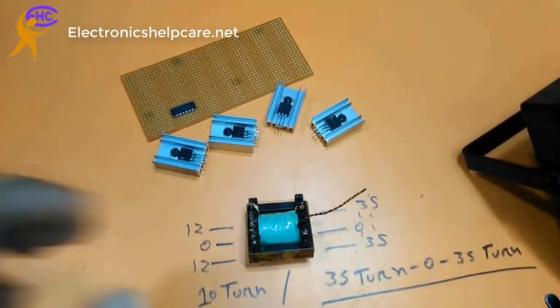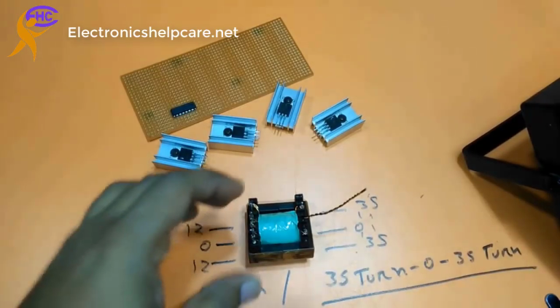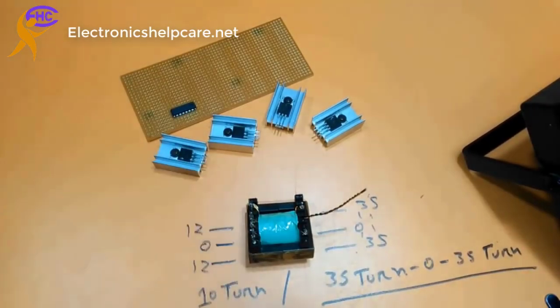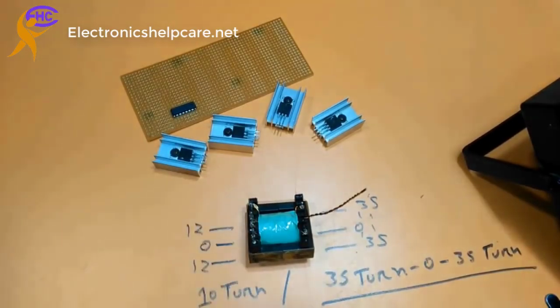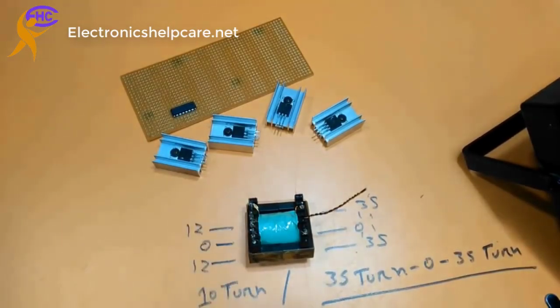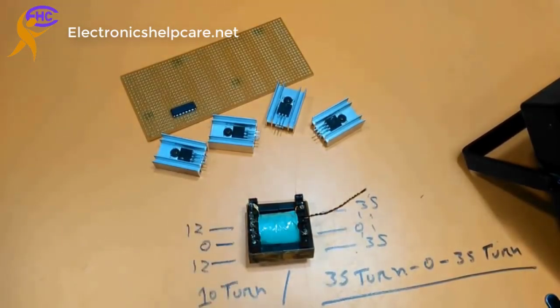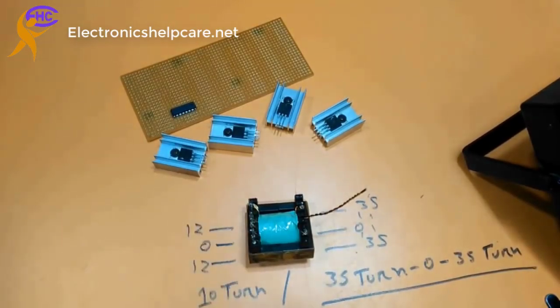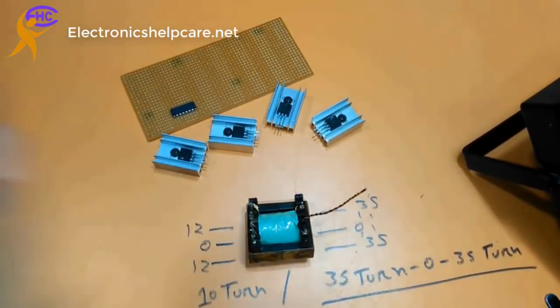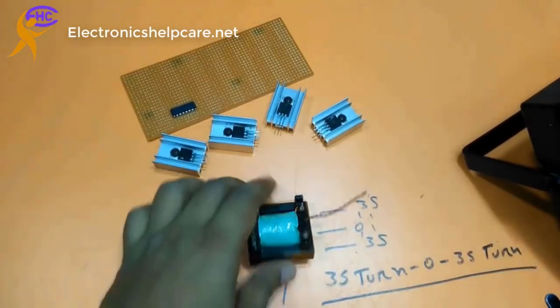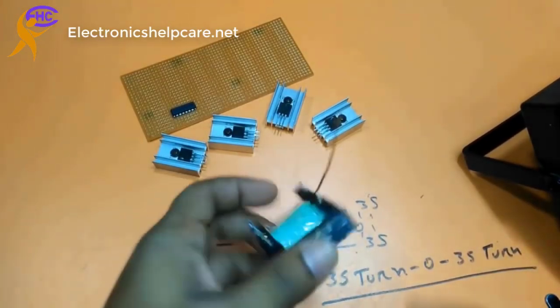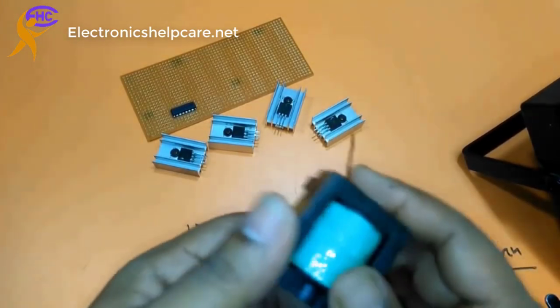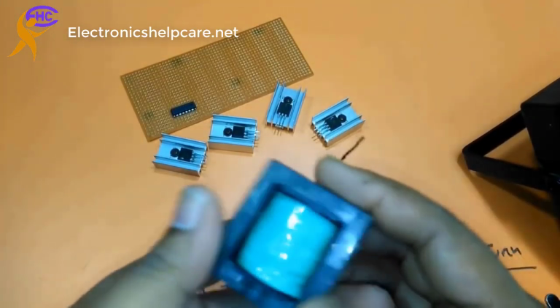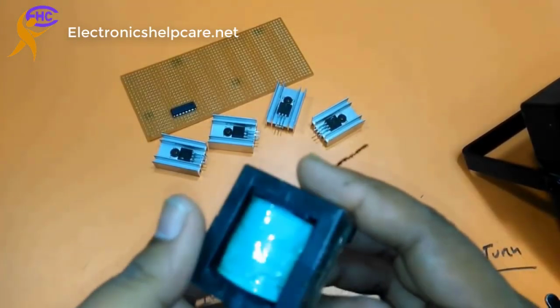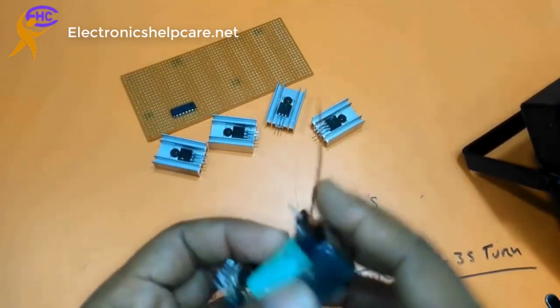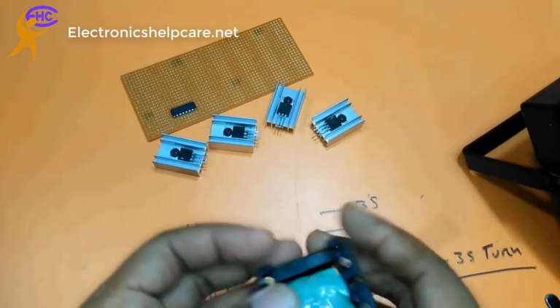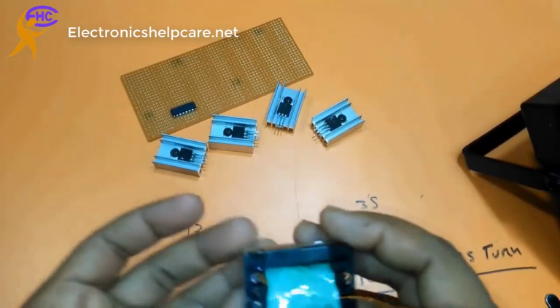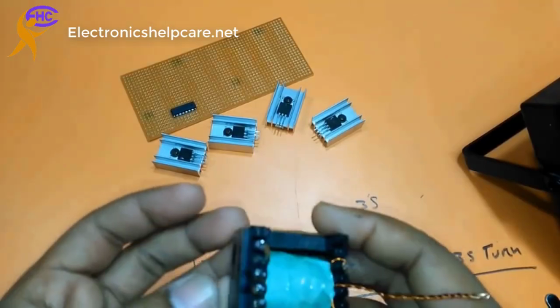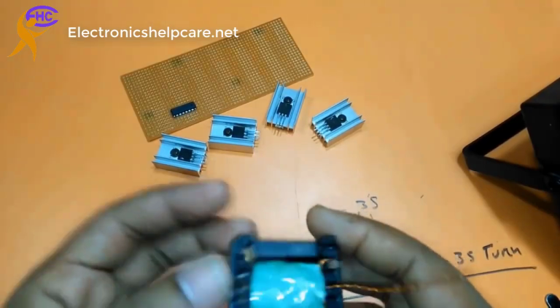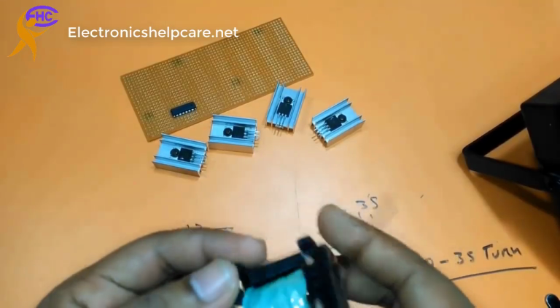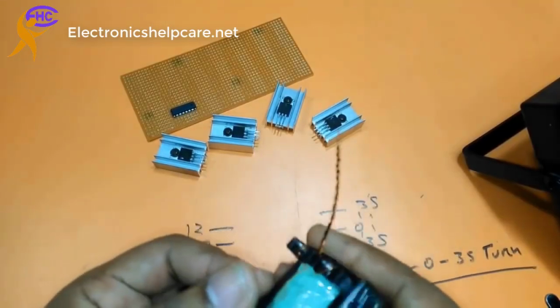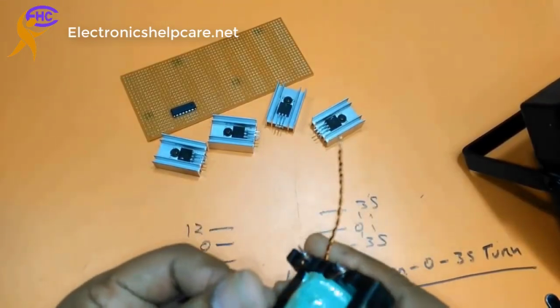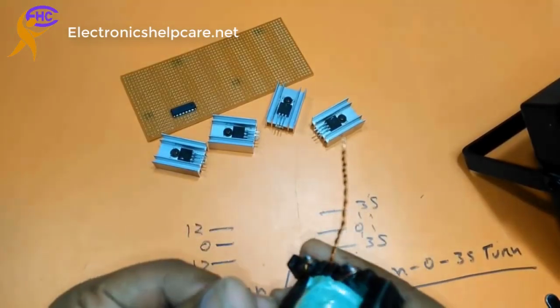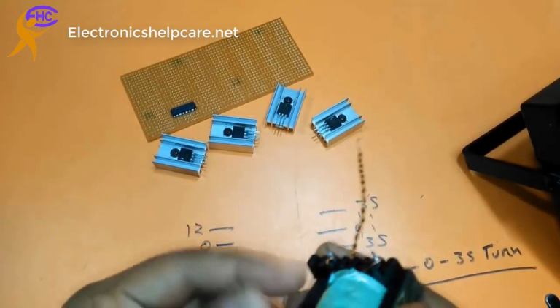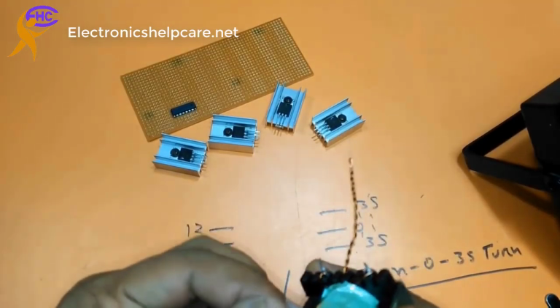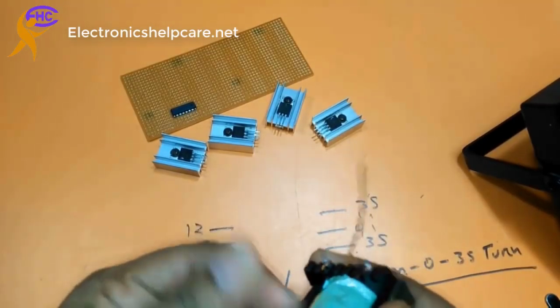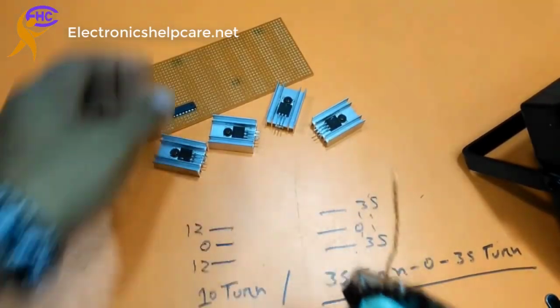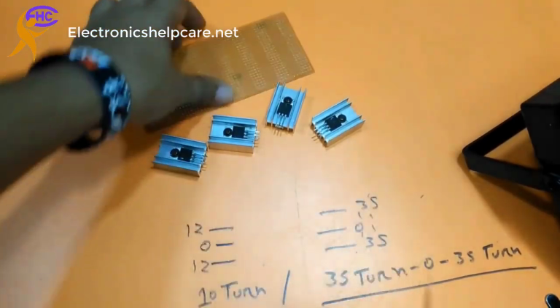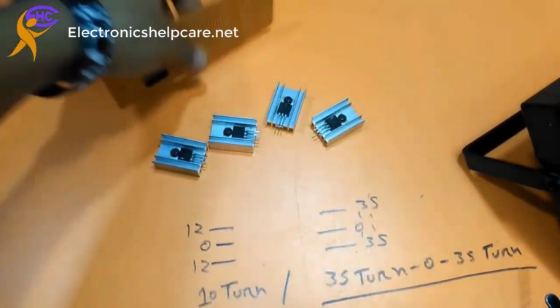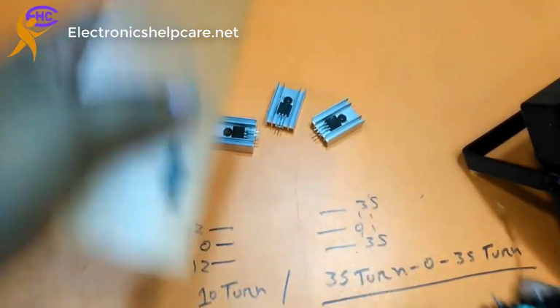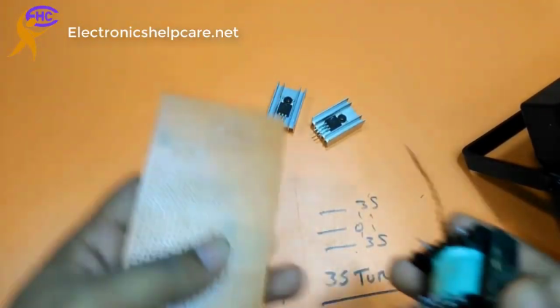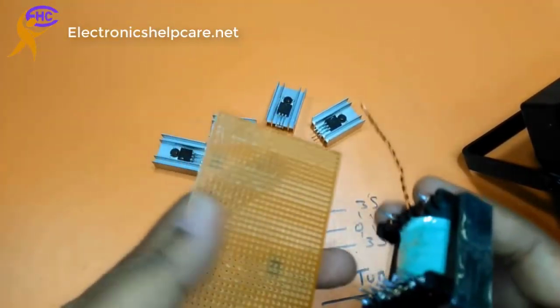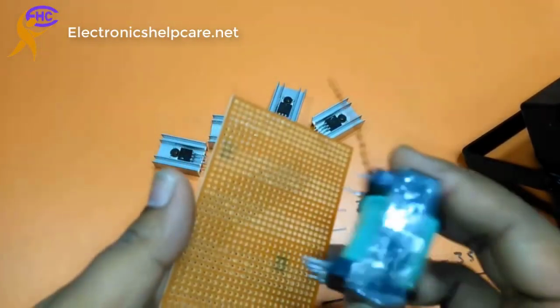The copper gauge is 22. Copper gauge is 22.